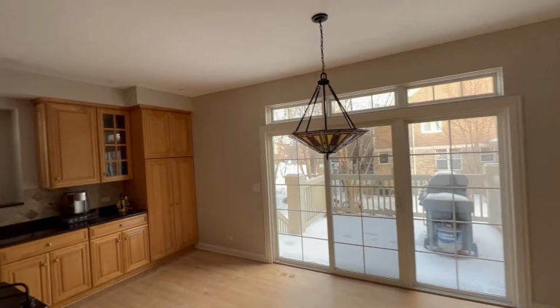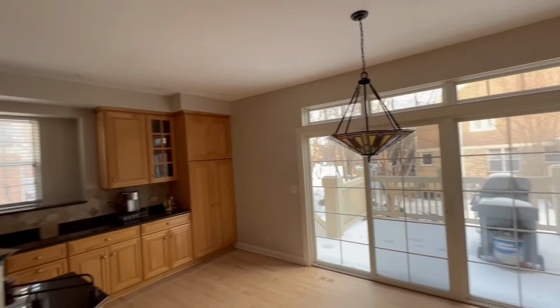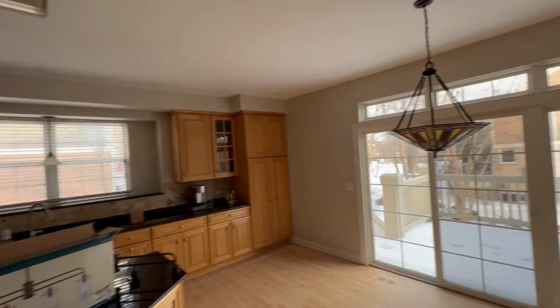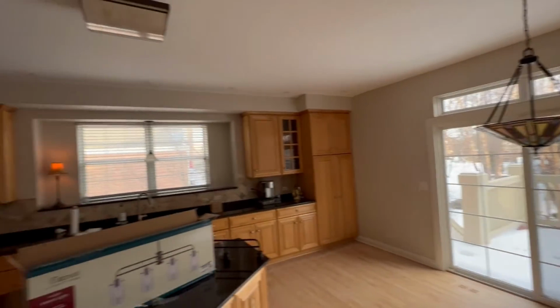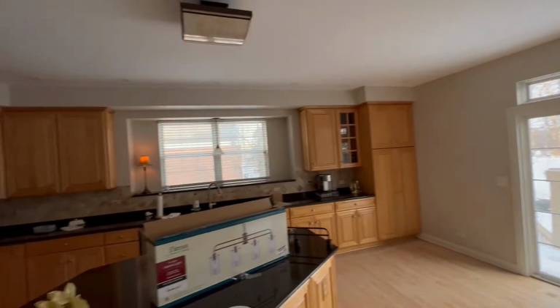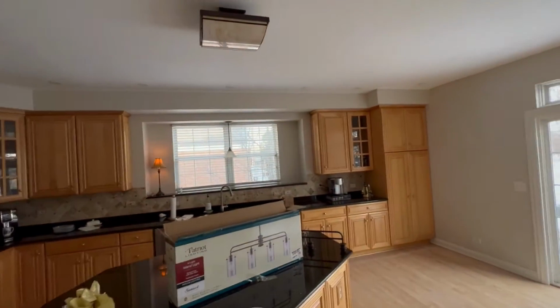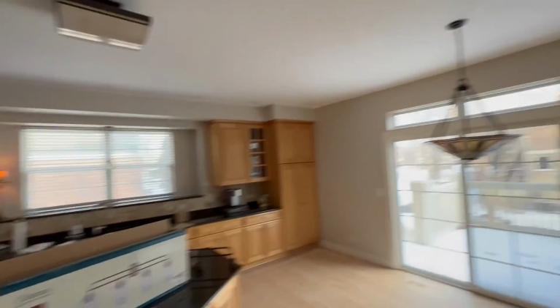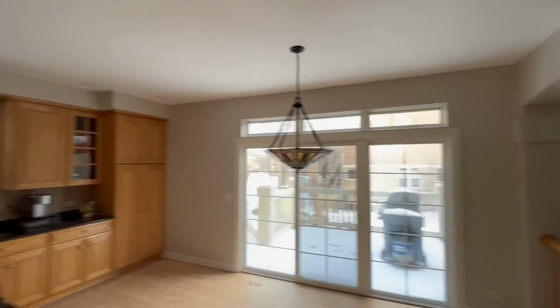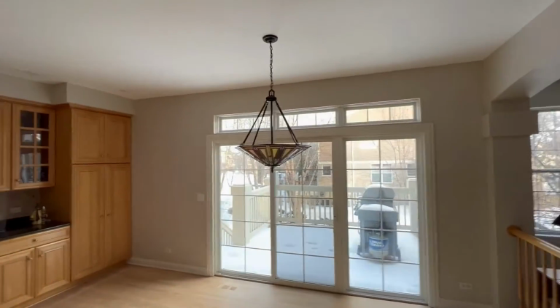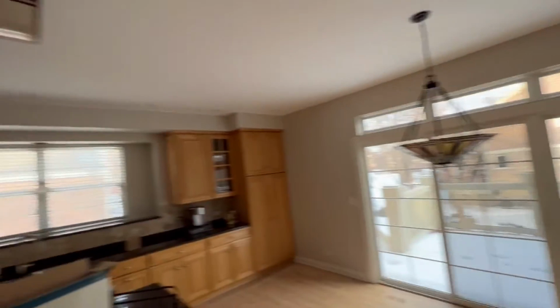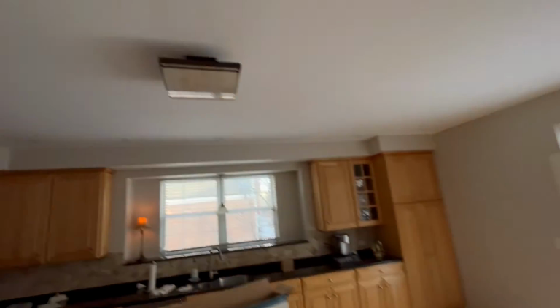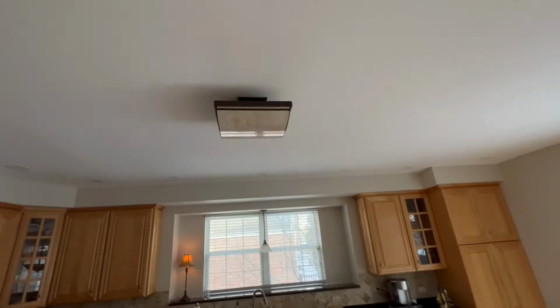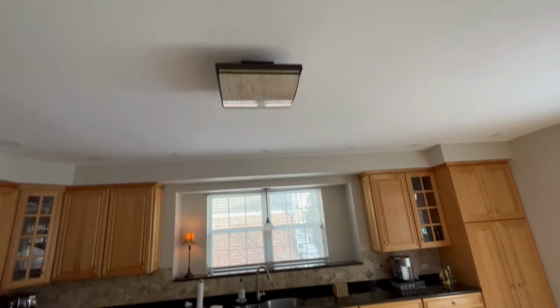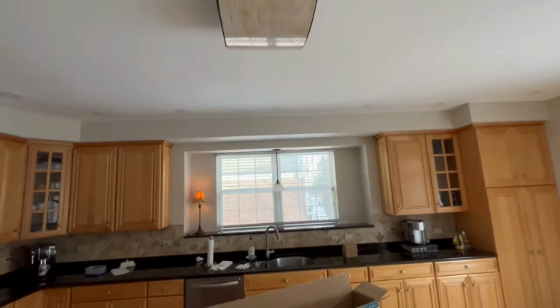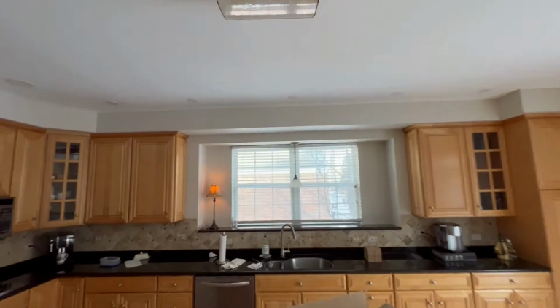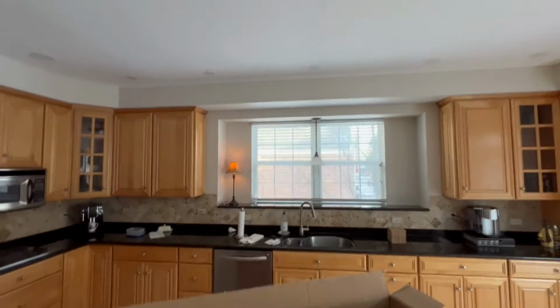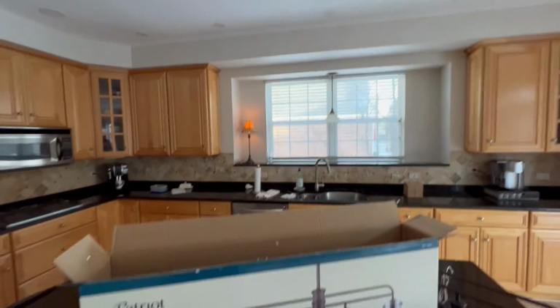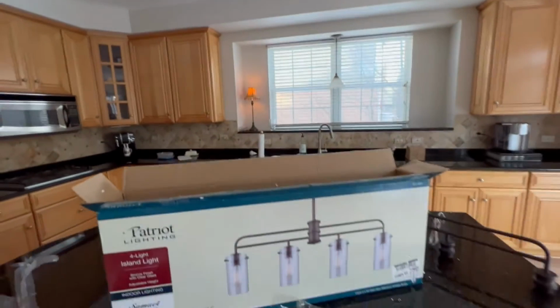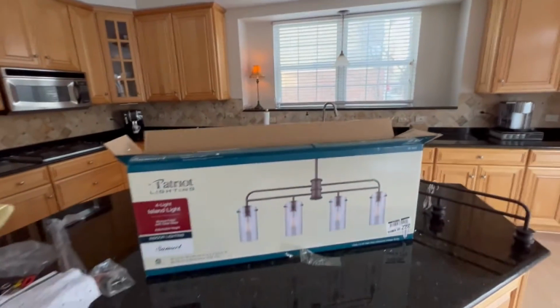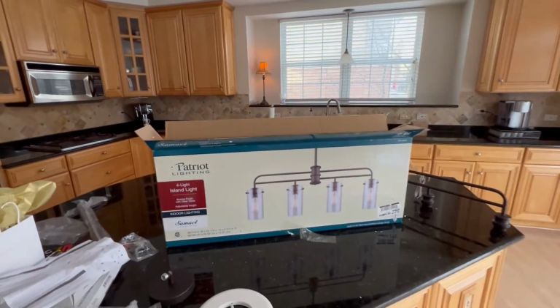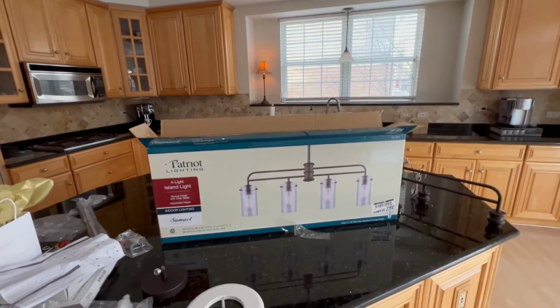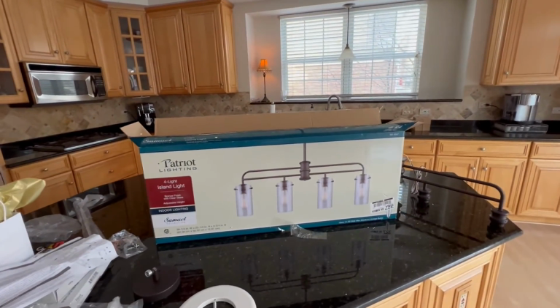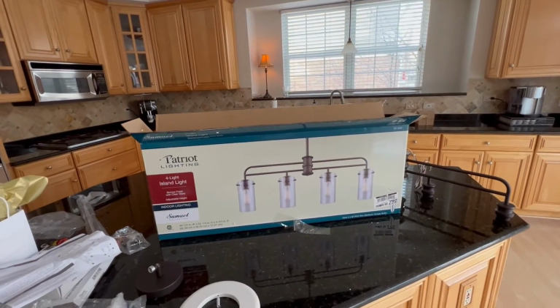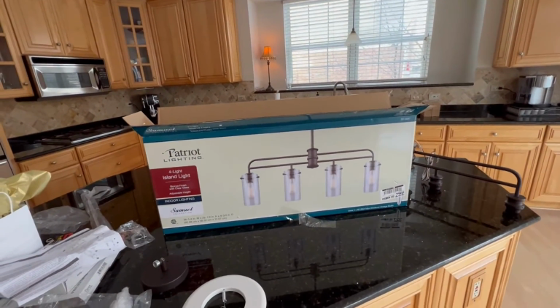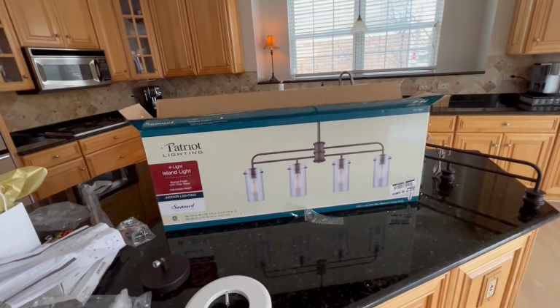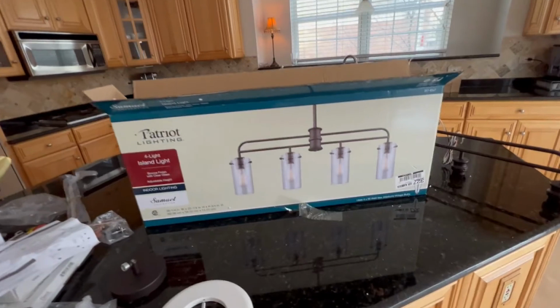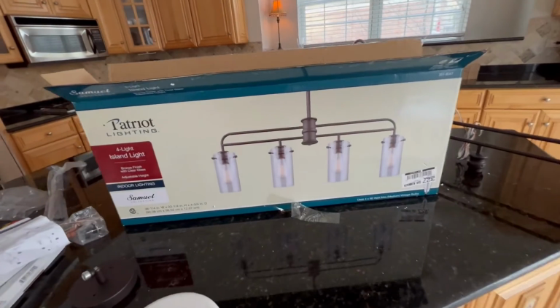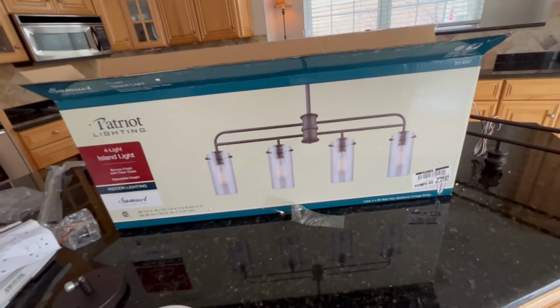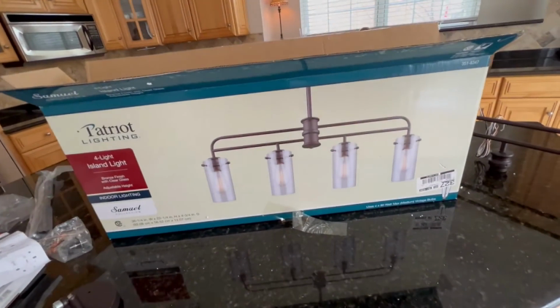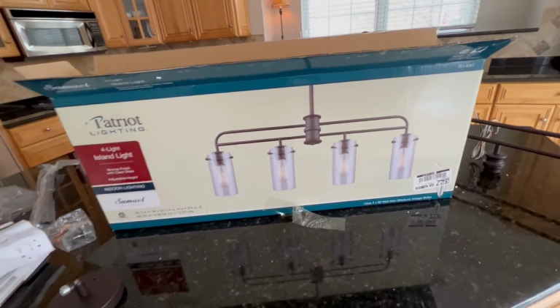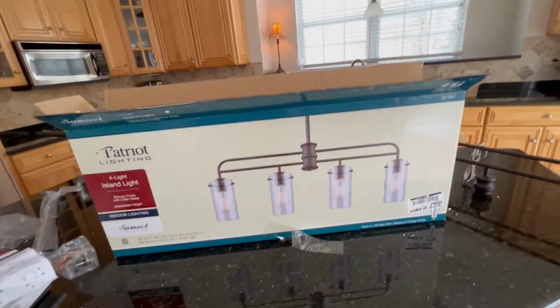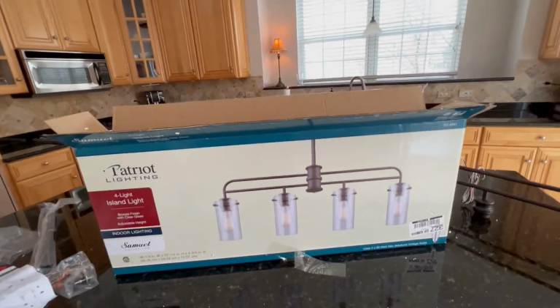For the final part of this project, what we need to do is get rid of this light, this light, and the light over the sink. We've got a set of three different lights, all matching this style, just to modernize this a little bit.